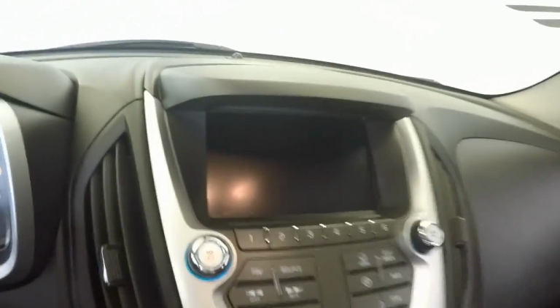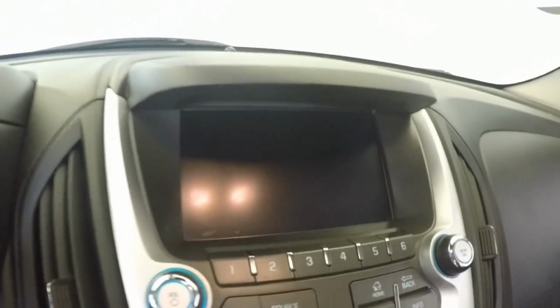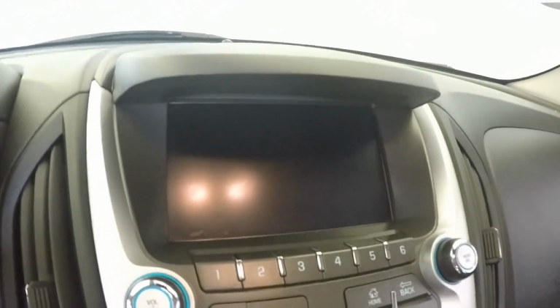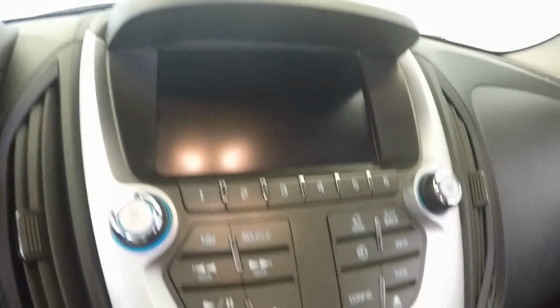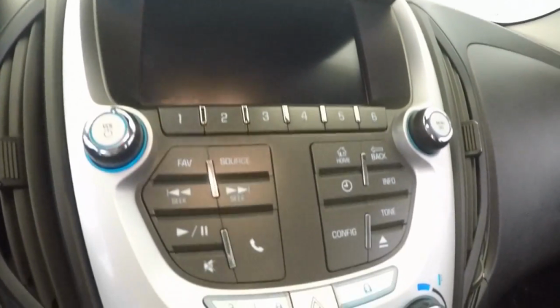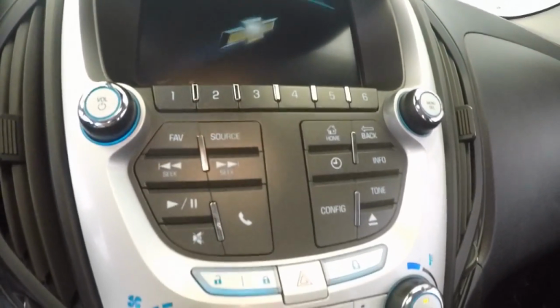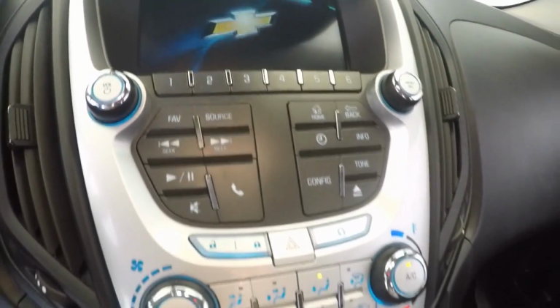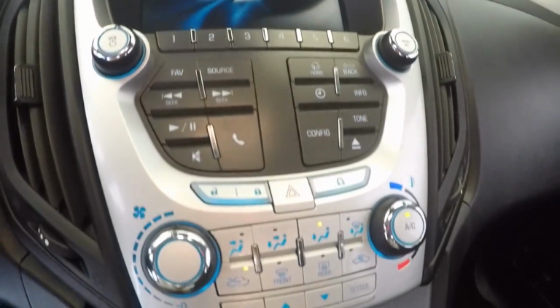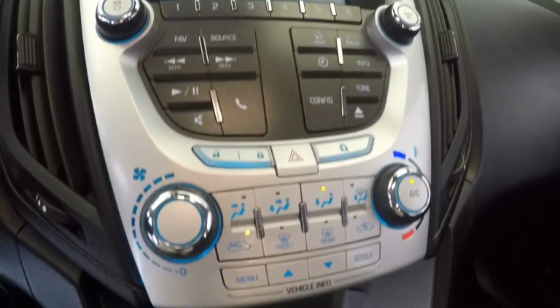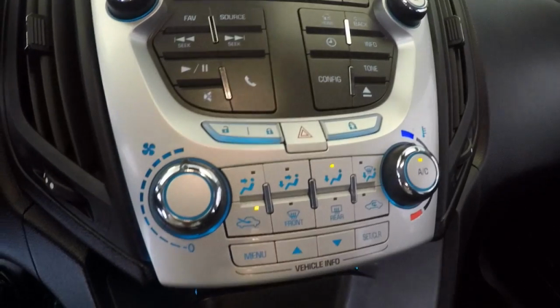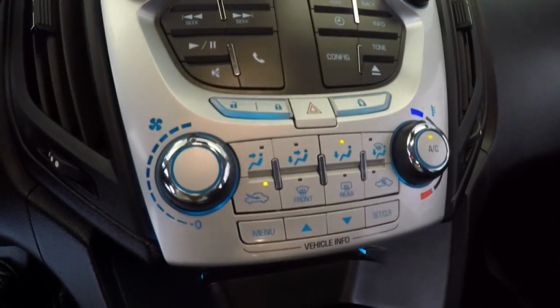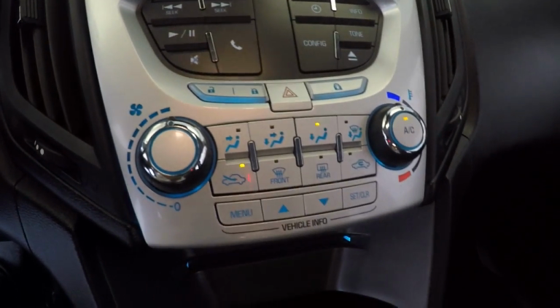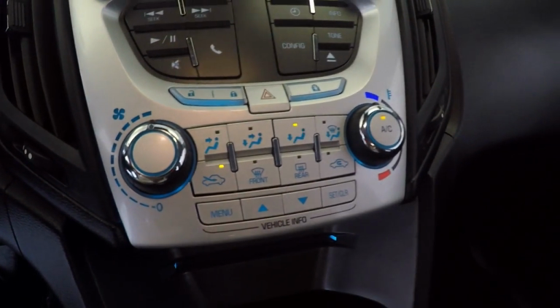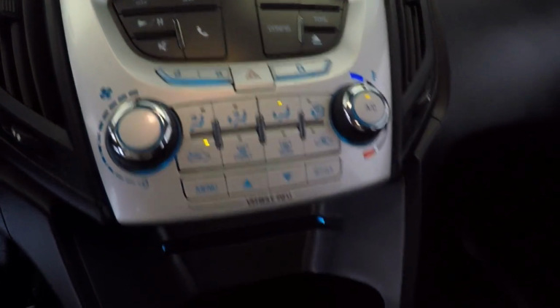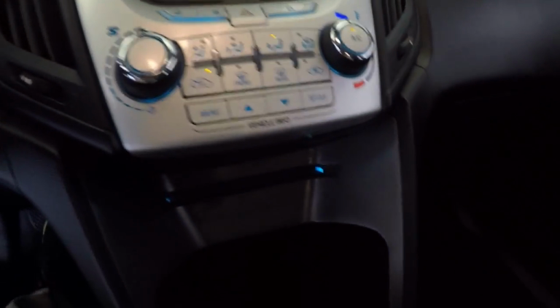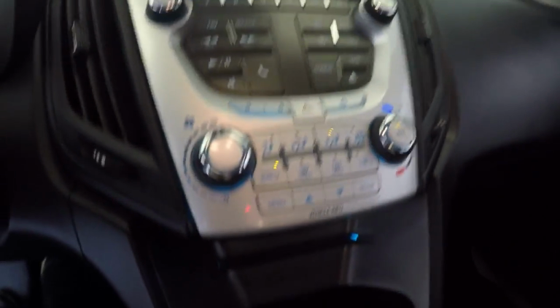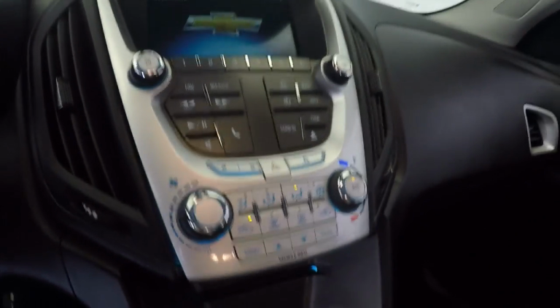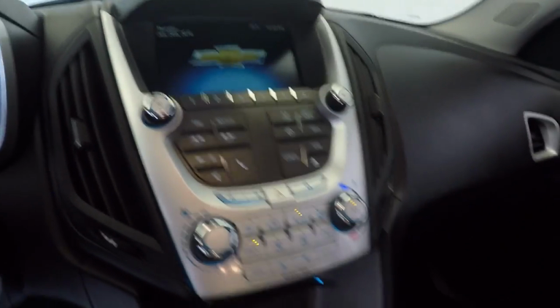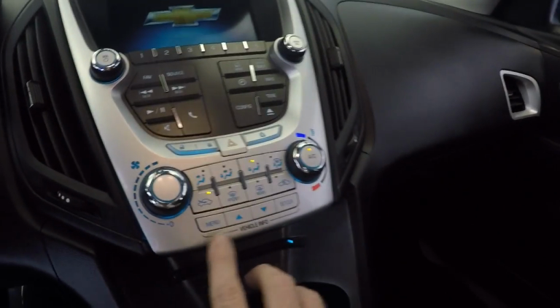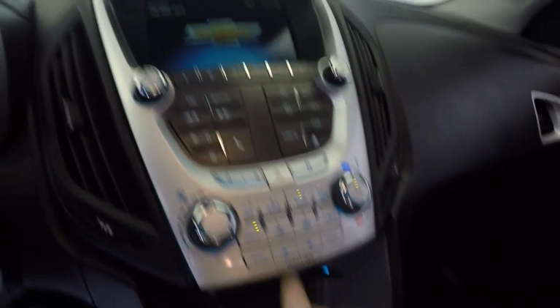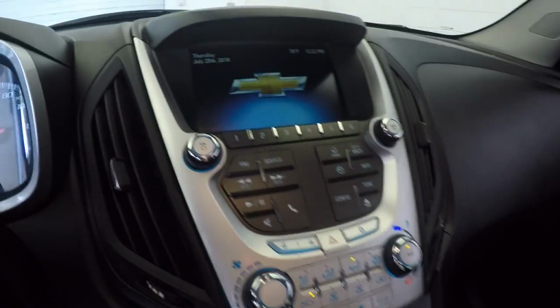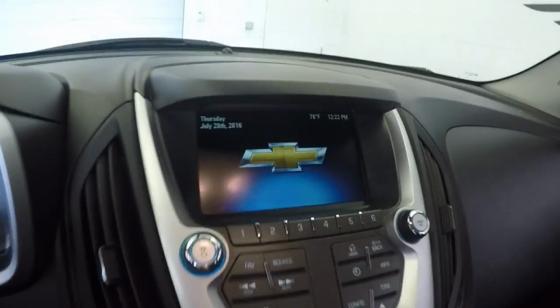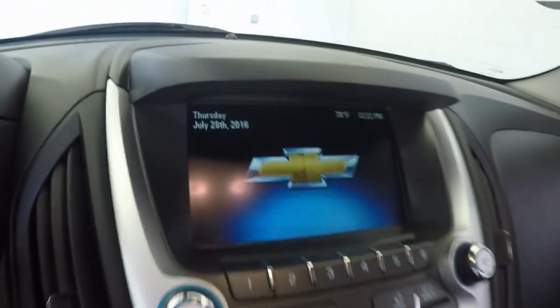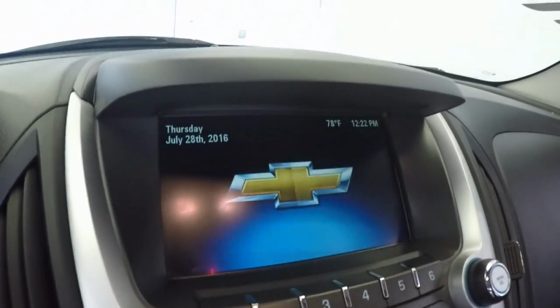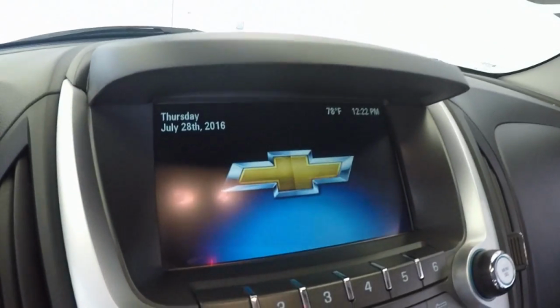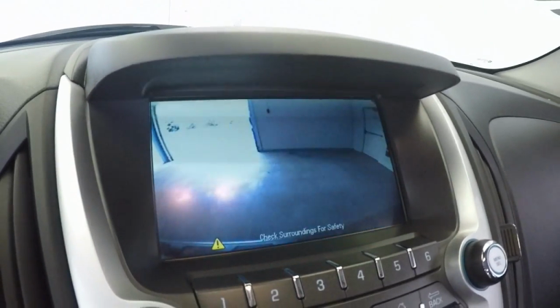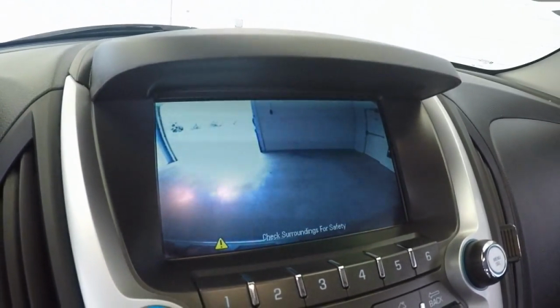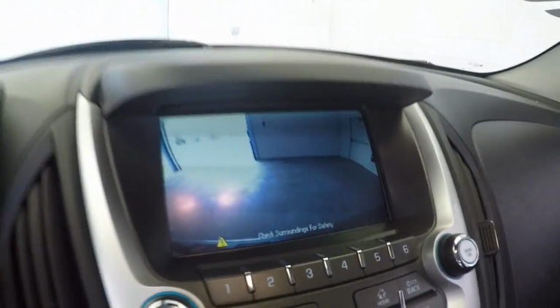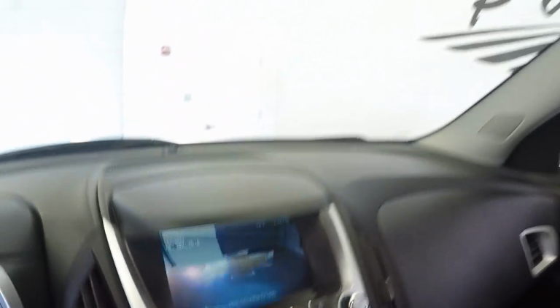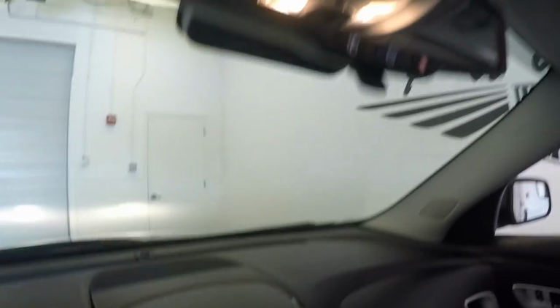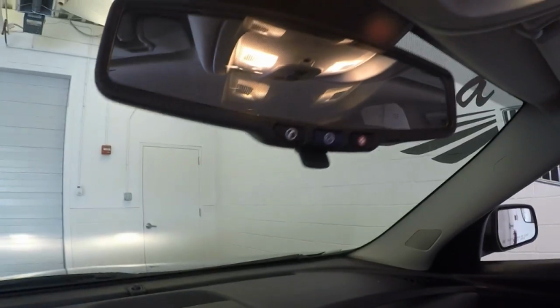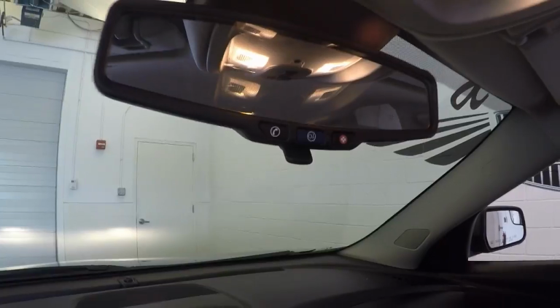Nice touch screen display. Controls for the radio and everything else, as well as your climate control and your menu for your dashboard. This has a rear view camera, as well as OnStar.